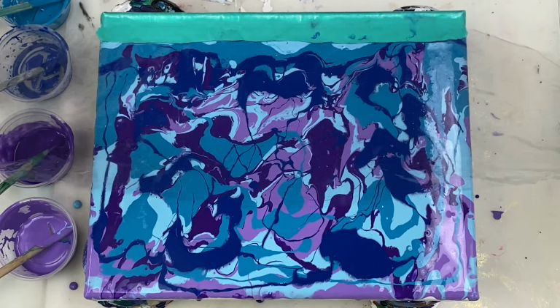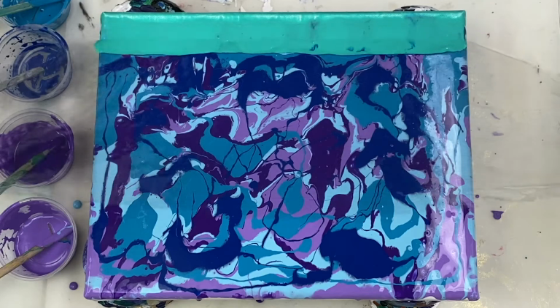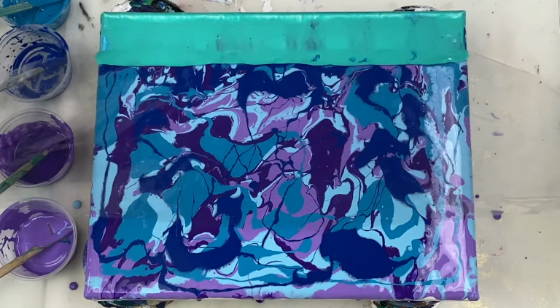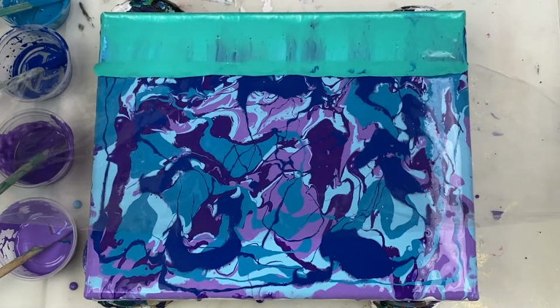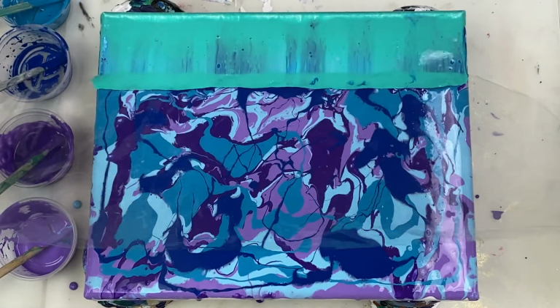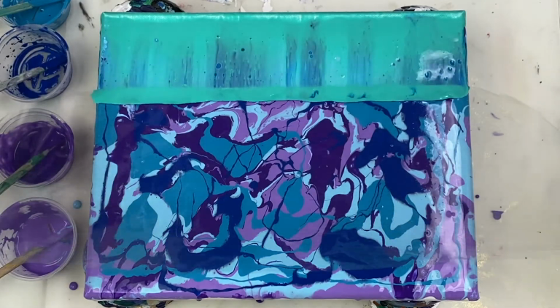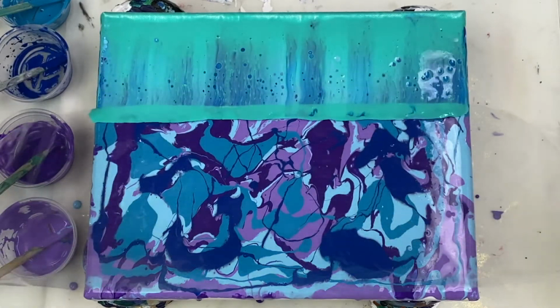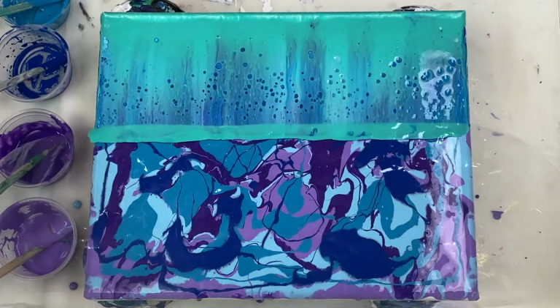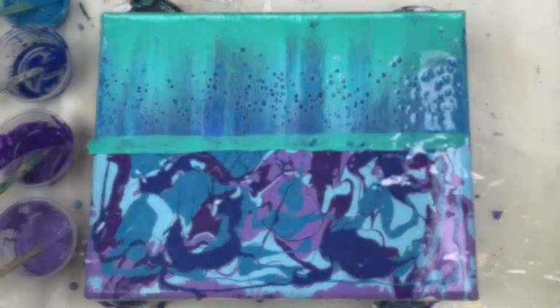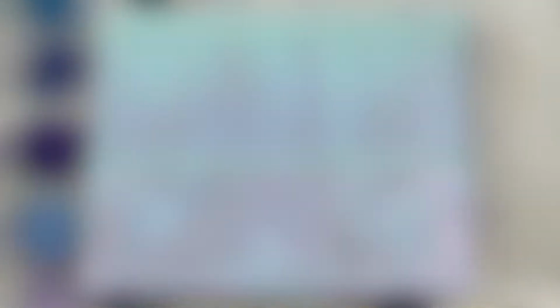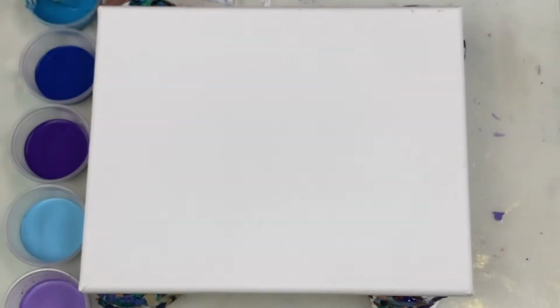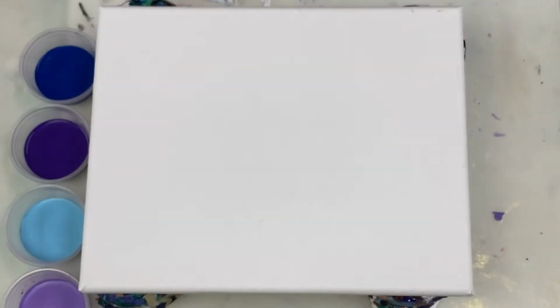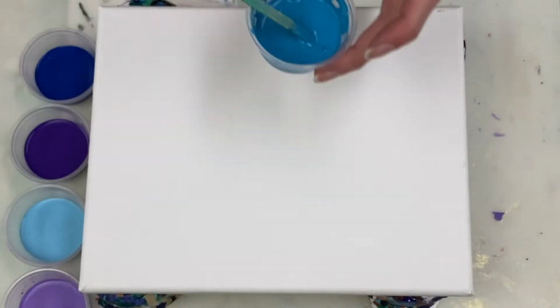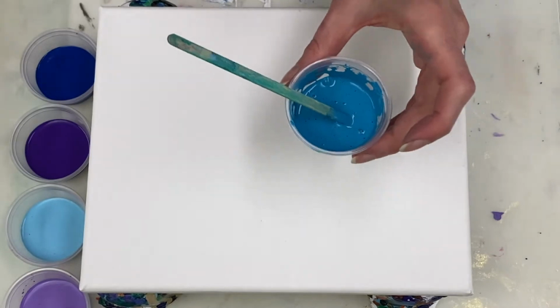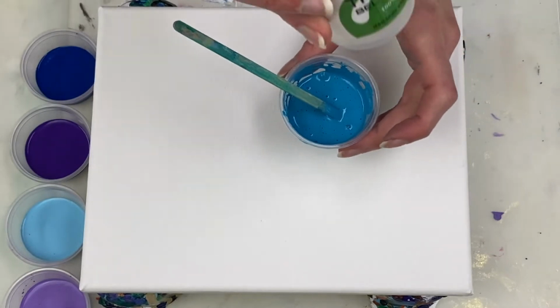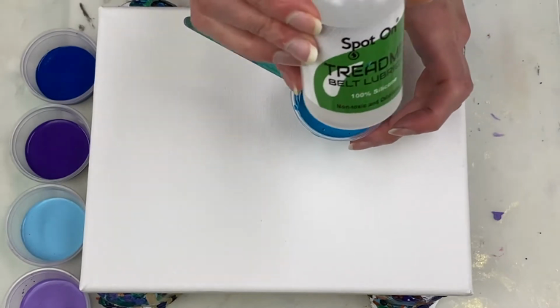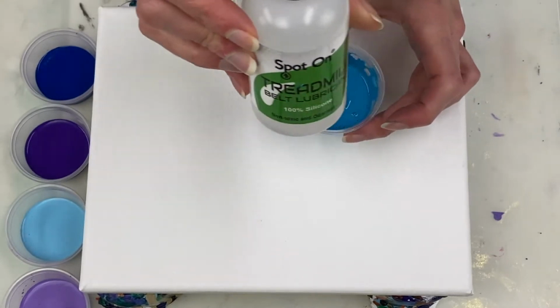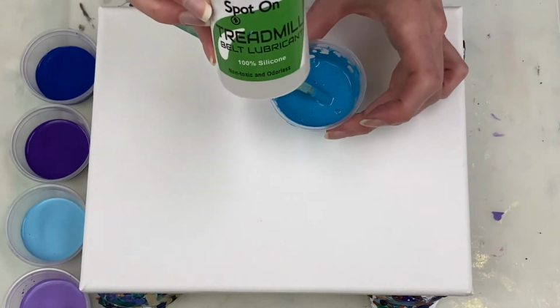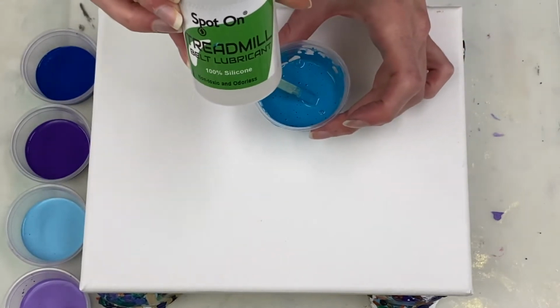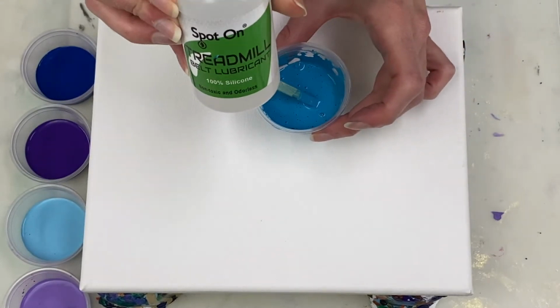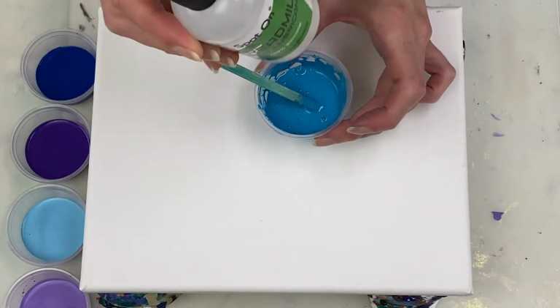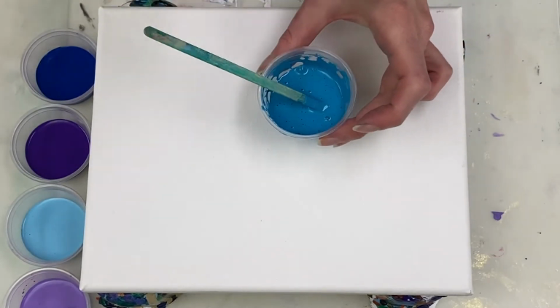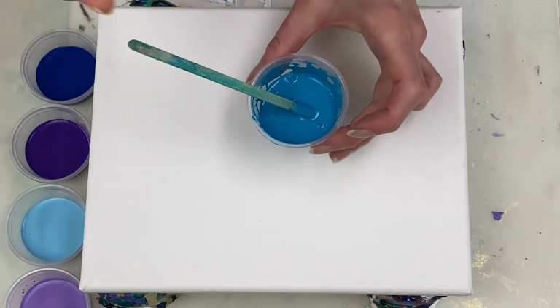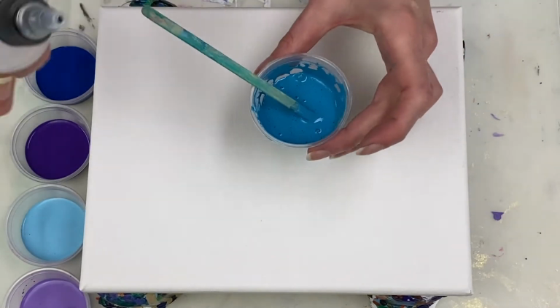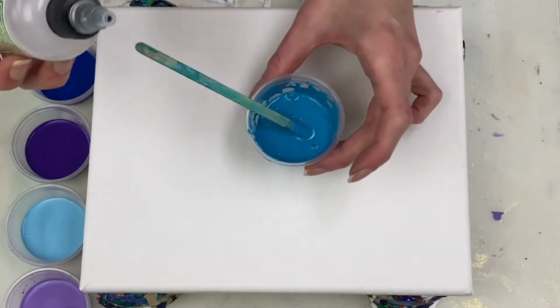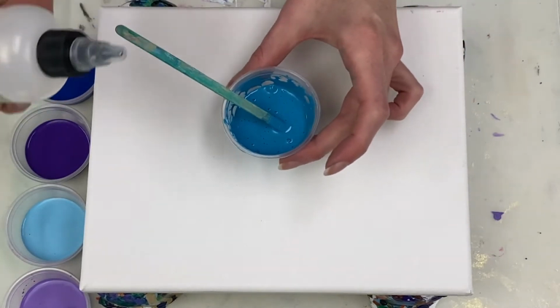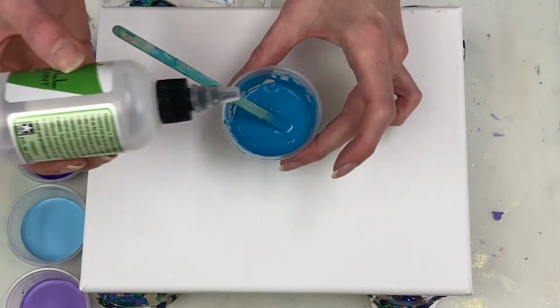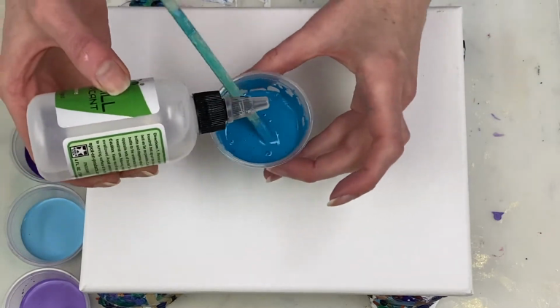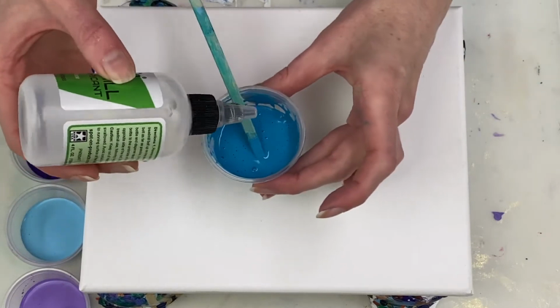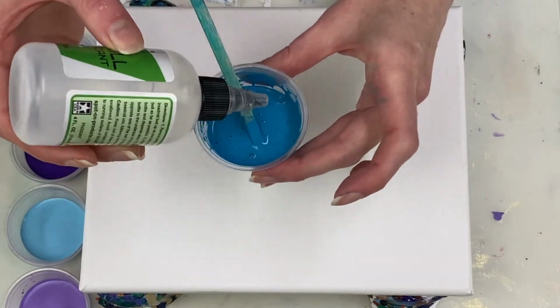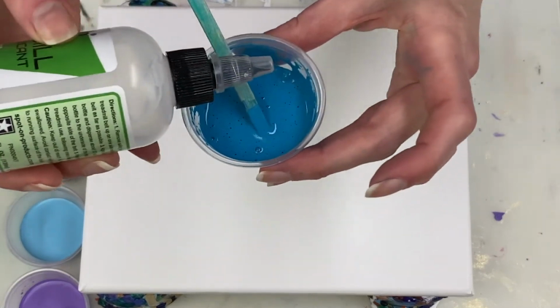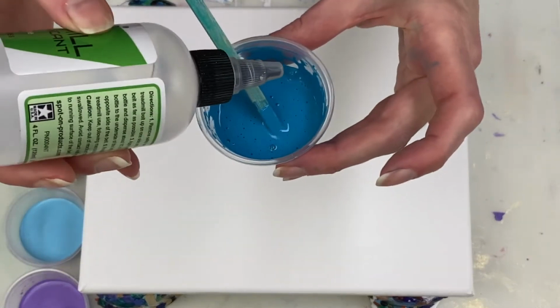Hi guys, thanks for joining me to prepare for the acrylic swipe that we're going to be doing today. I'm adding one drop of silicone to each of the cups and then giving them each a quick stir.